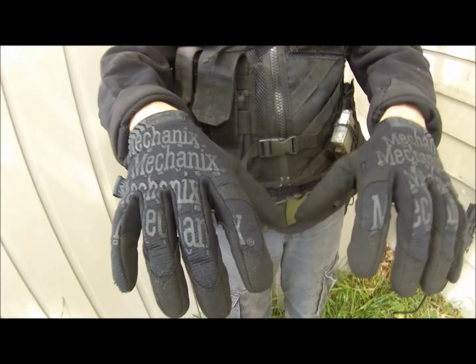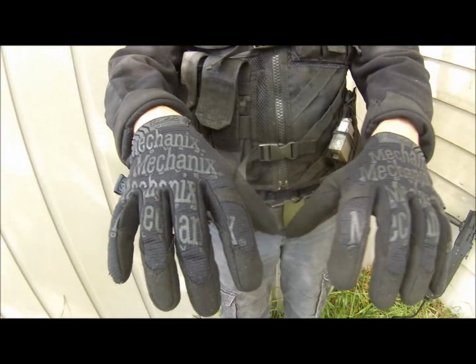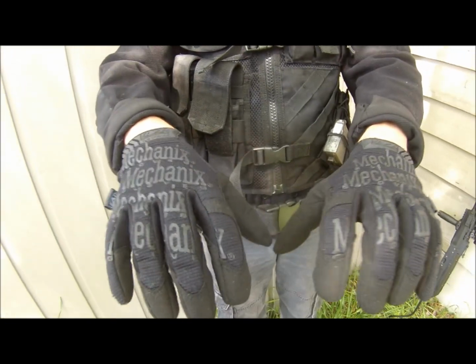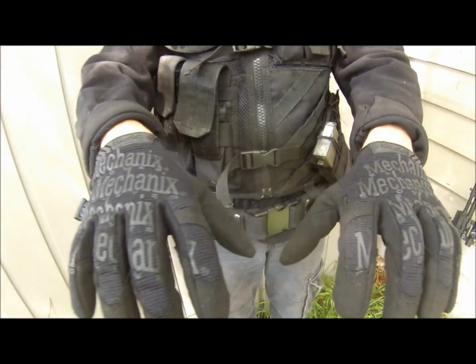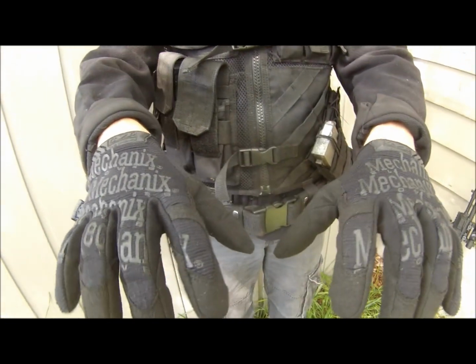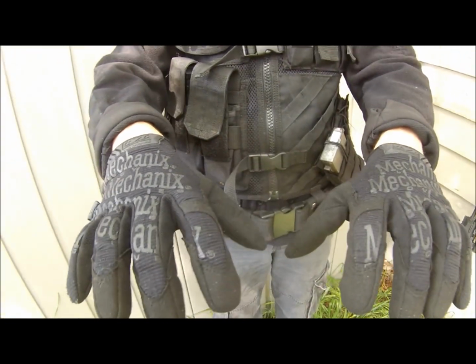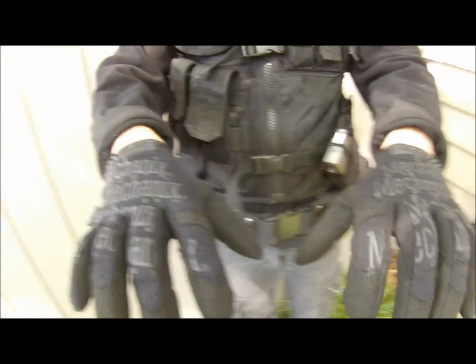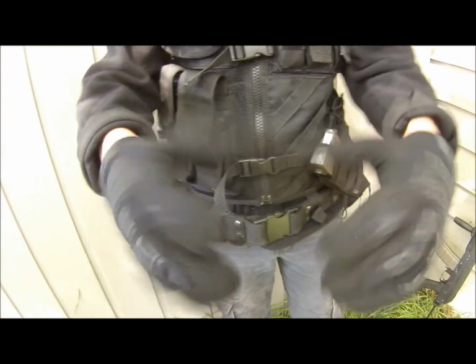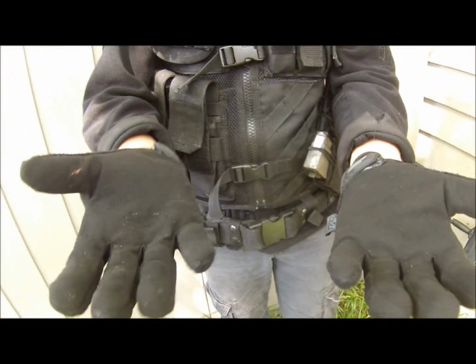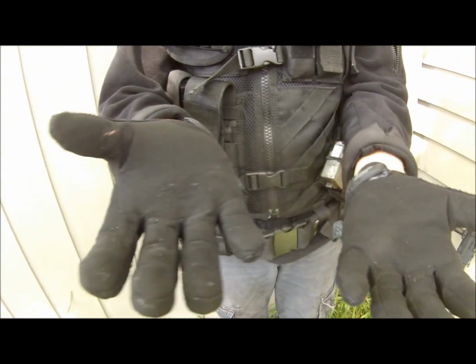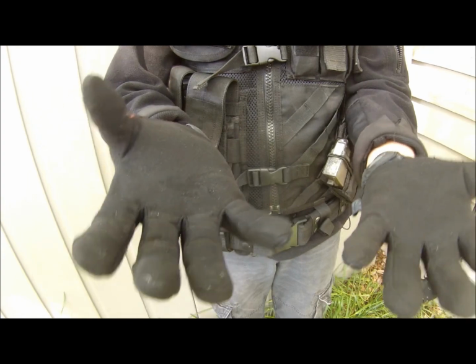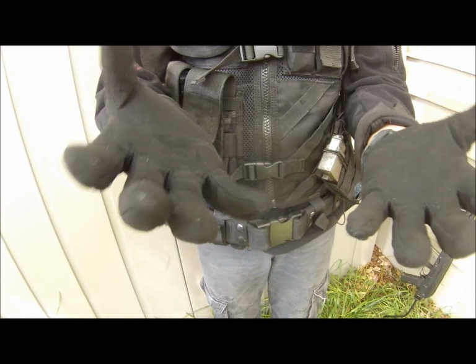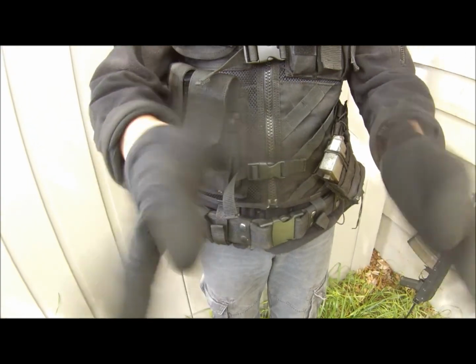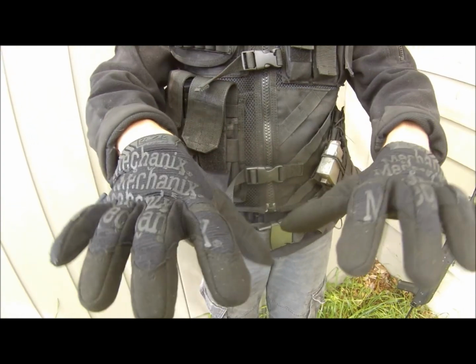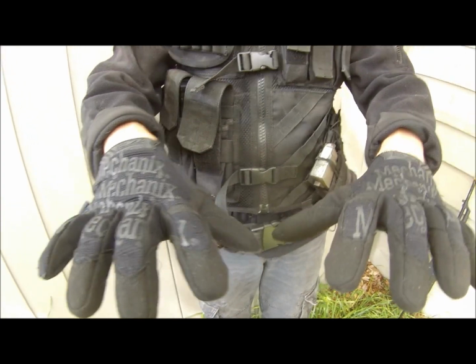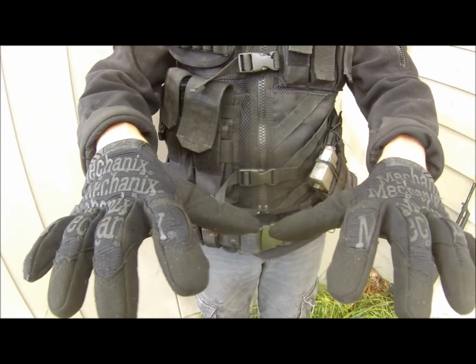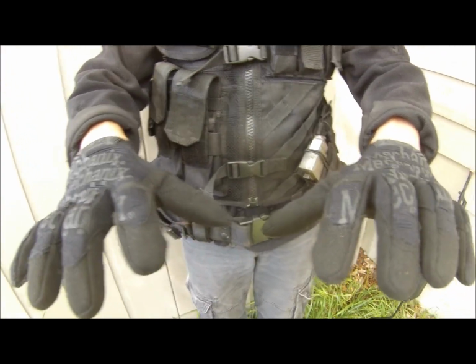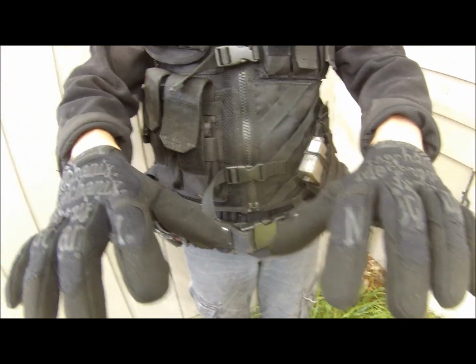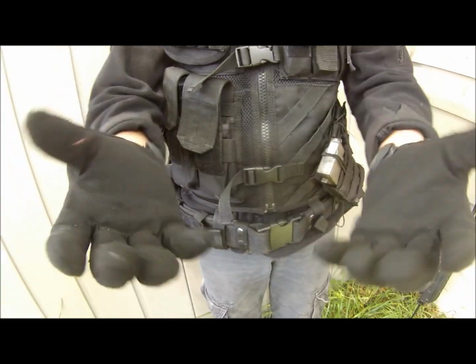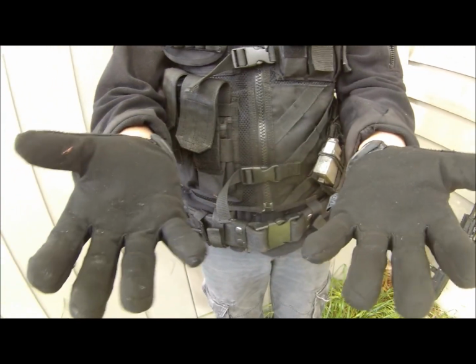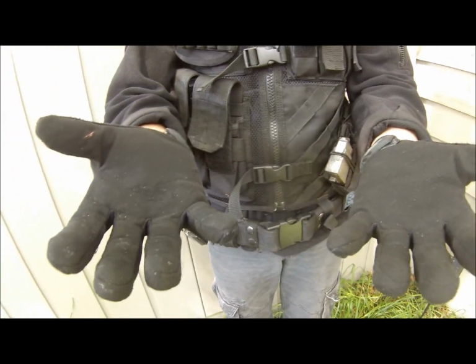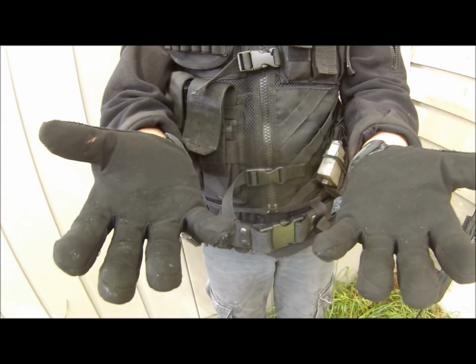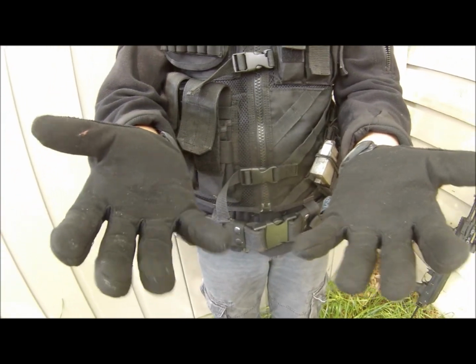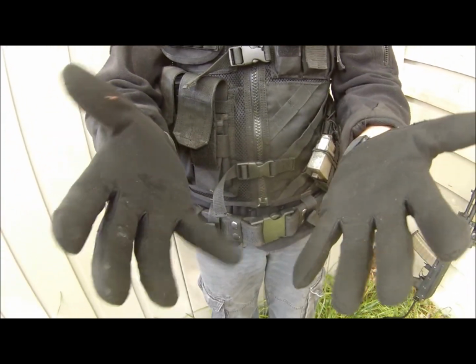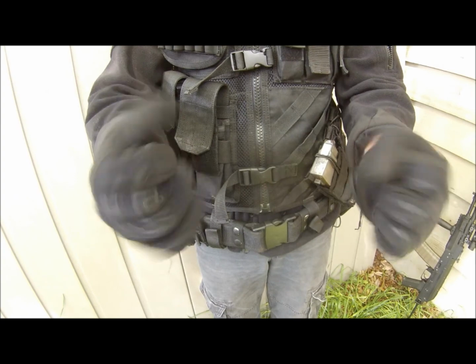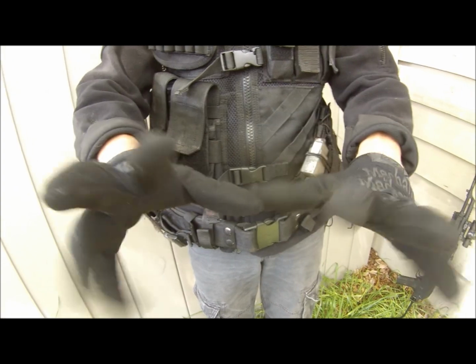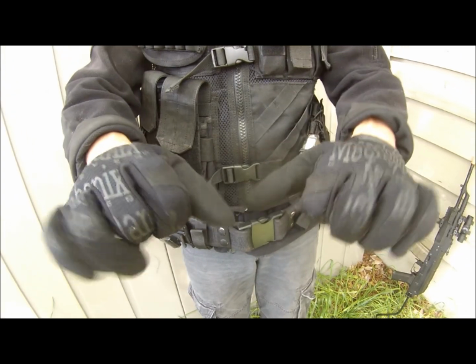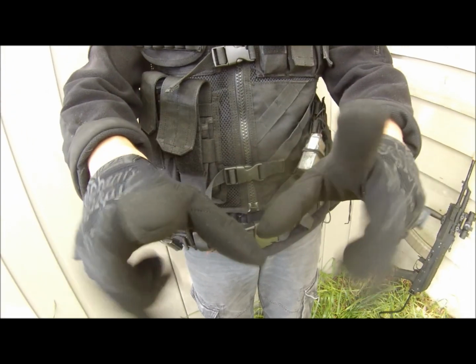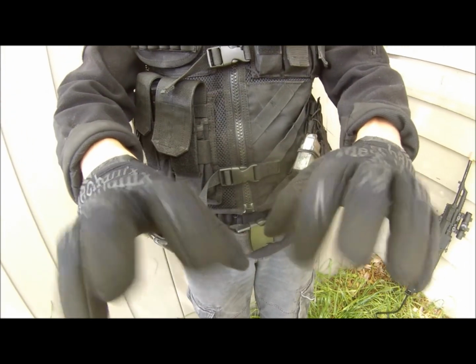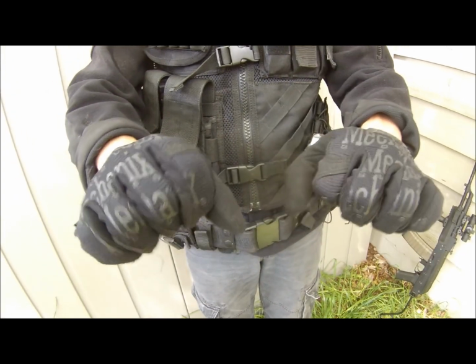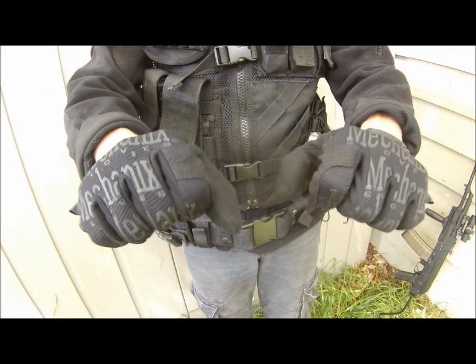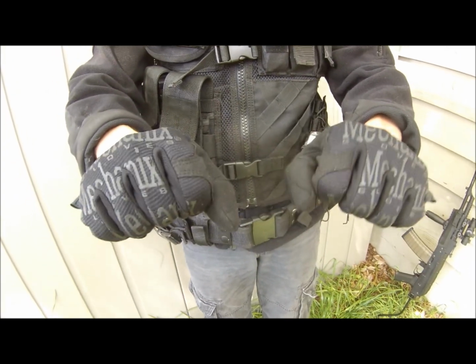For my gloves, I've got Mechanics Wear gloves. I love these because they are extremely comfortable, they work with touchscreens, and they're very flexible.